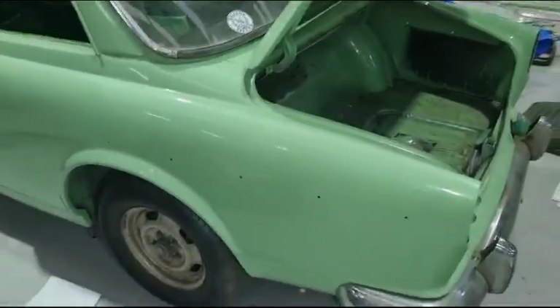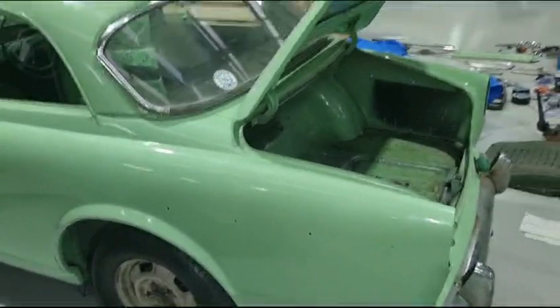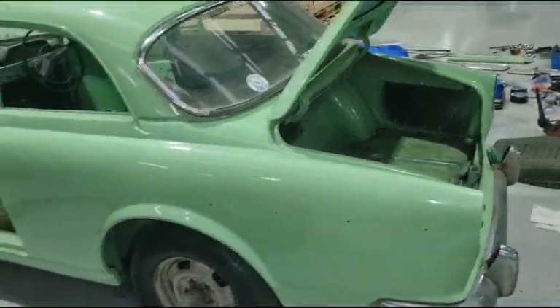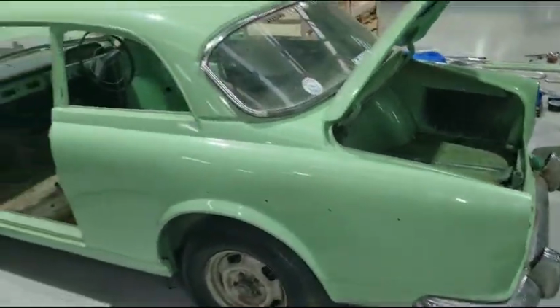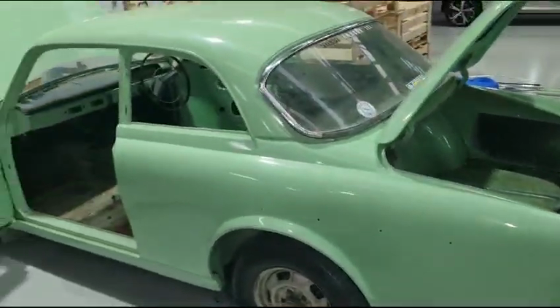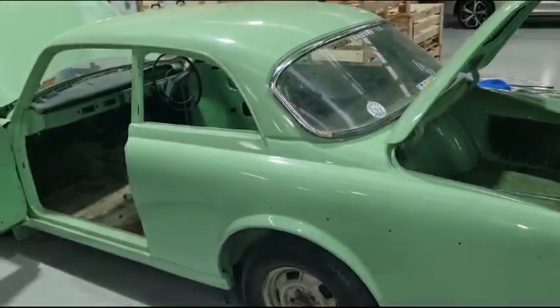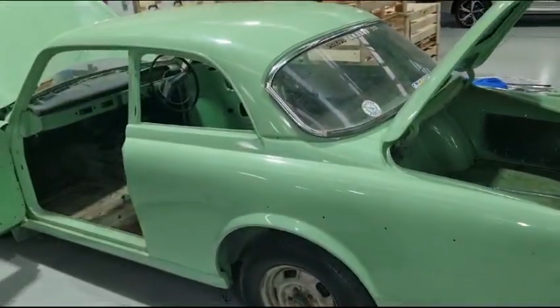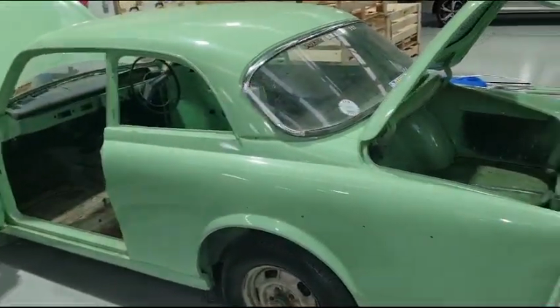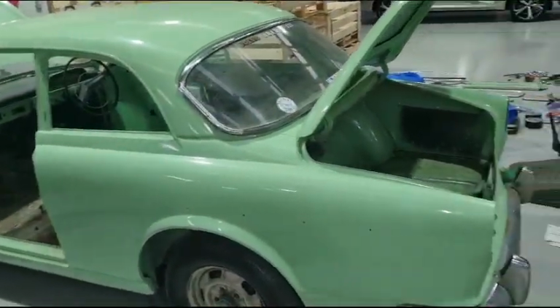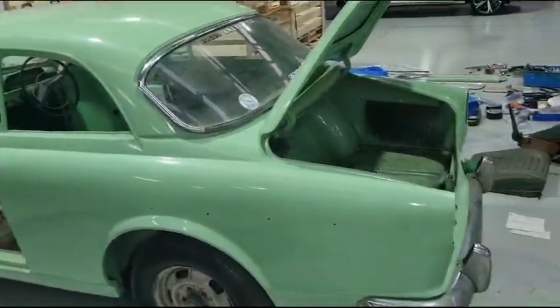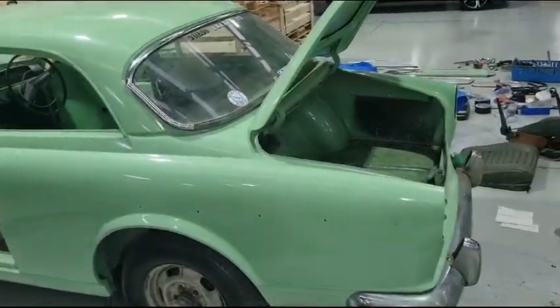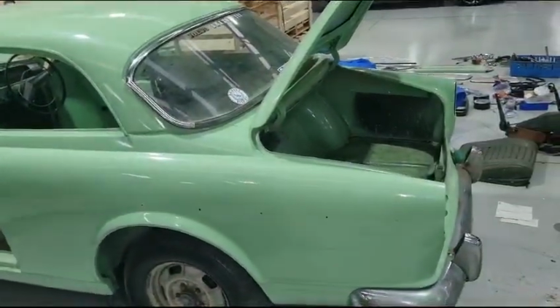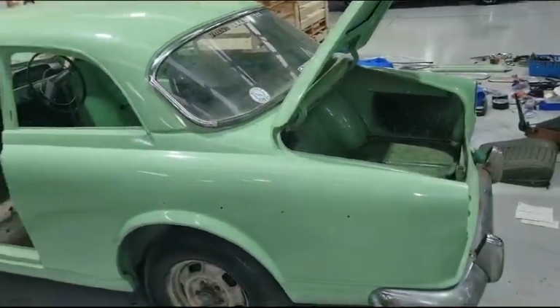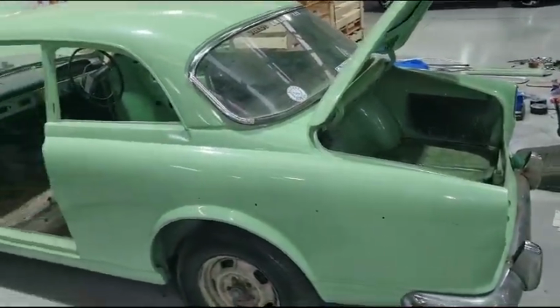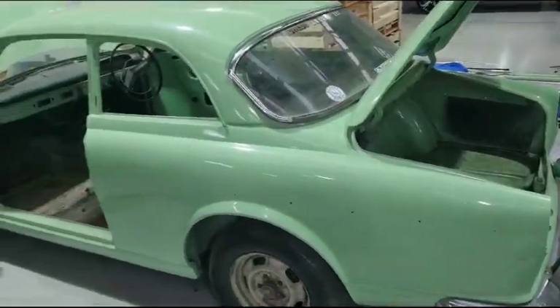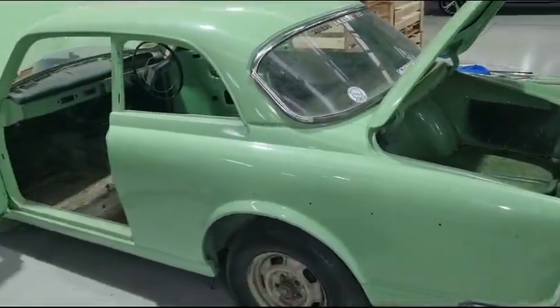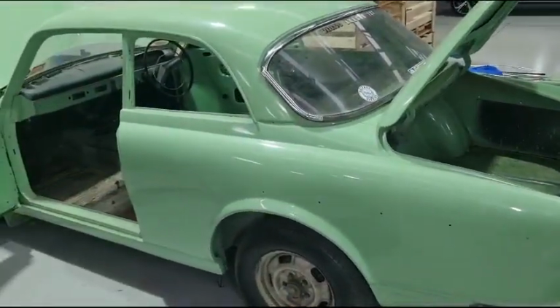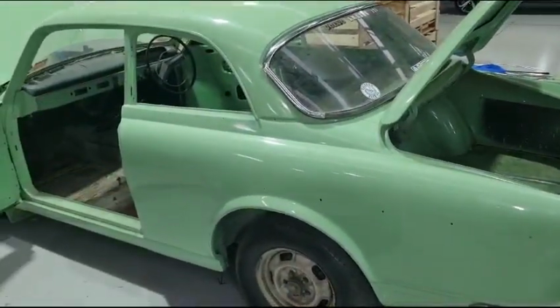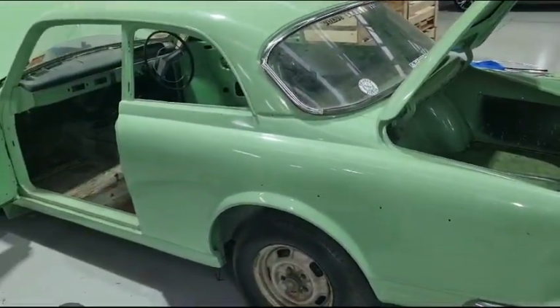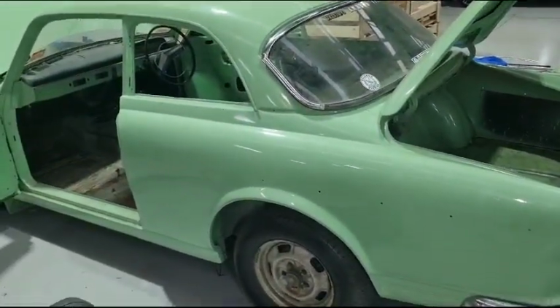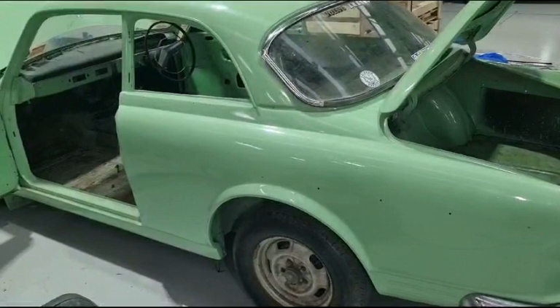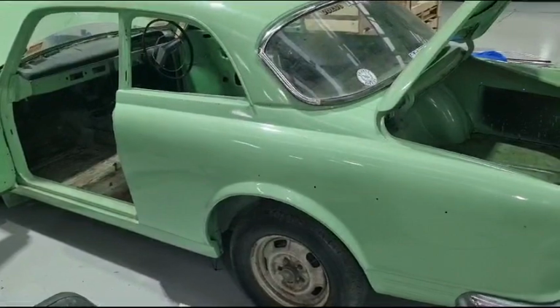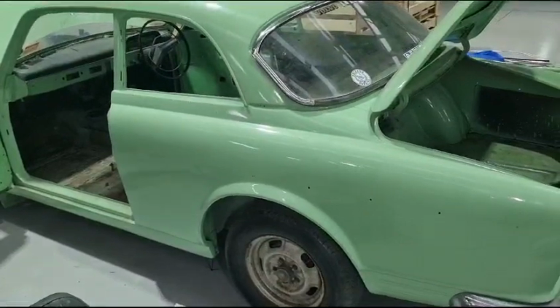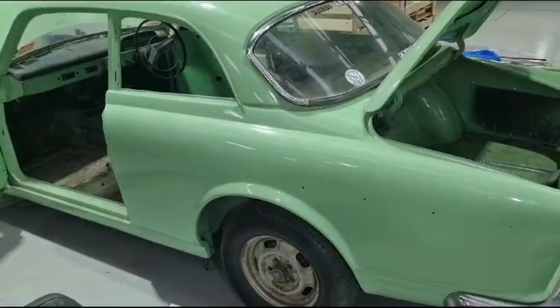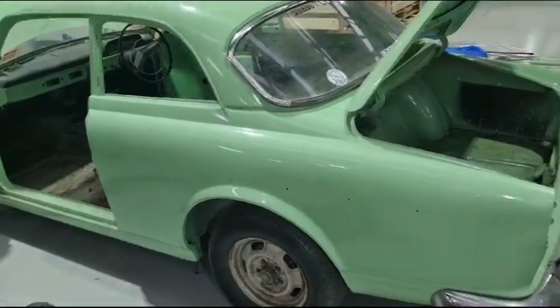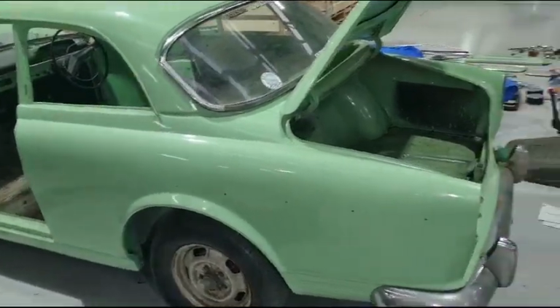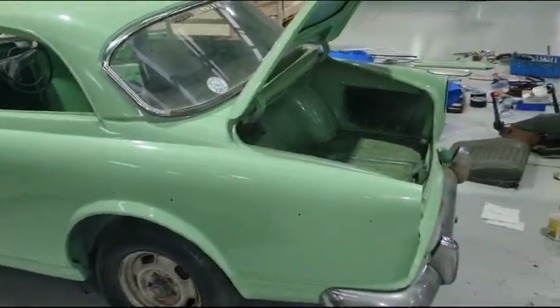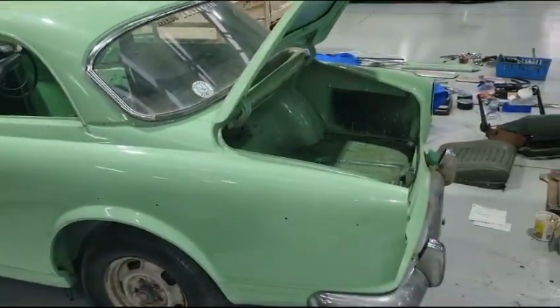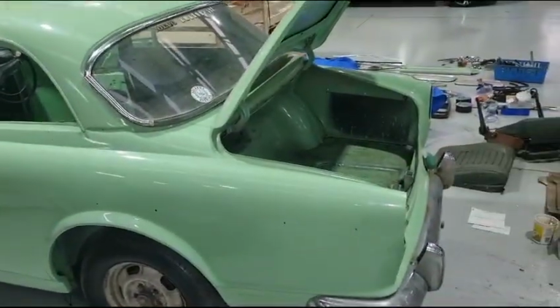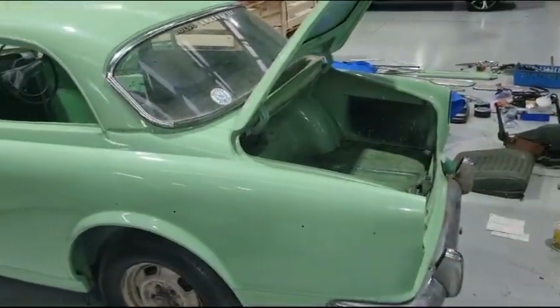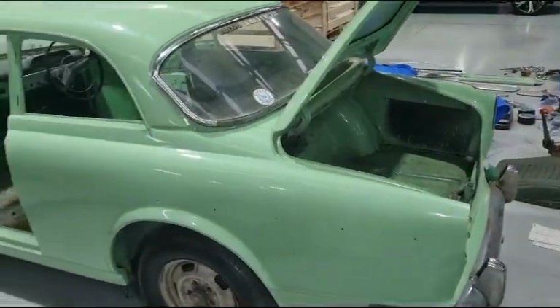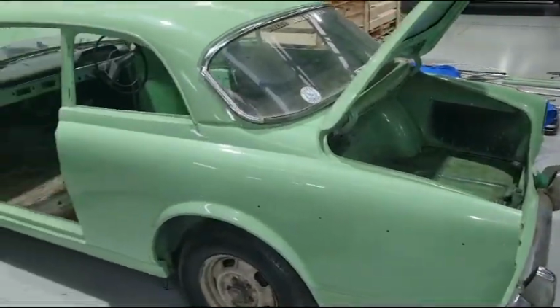Exterior, as you know, the paint job is not the best but with a good clean and a cut and polish it will be presentable.